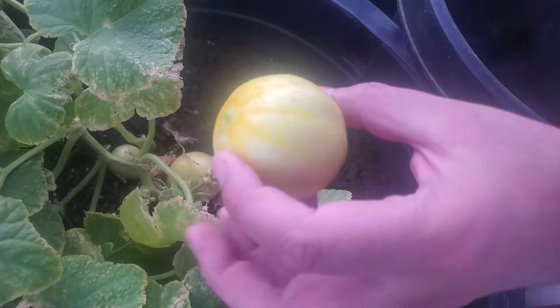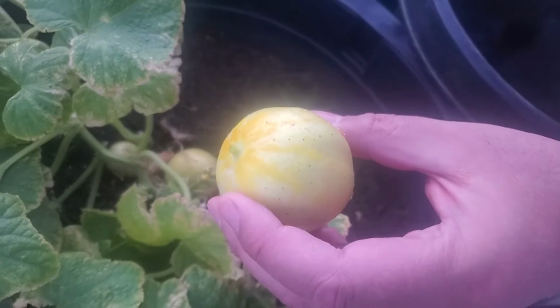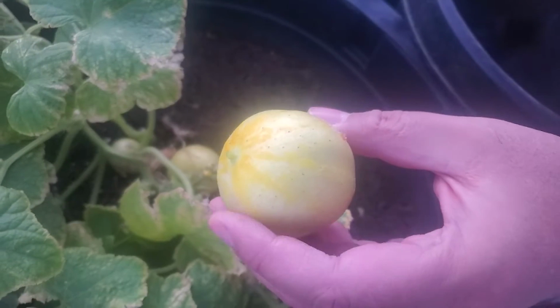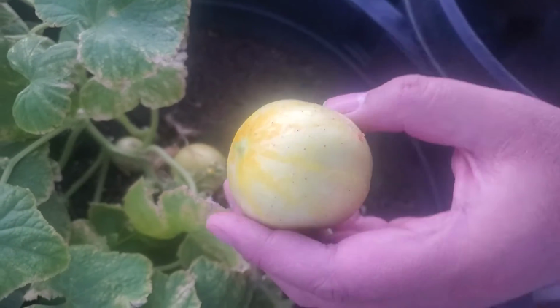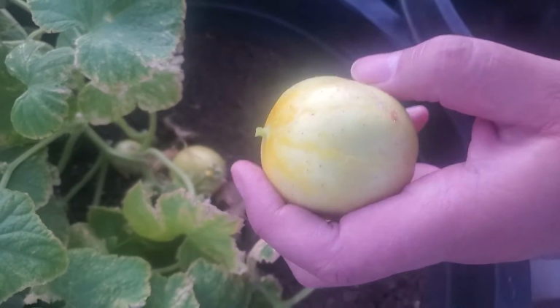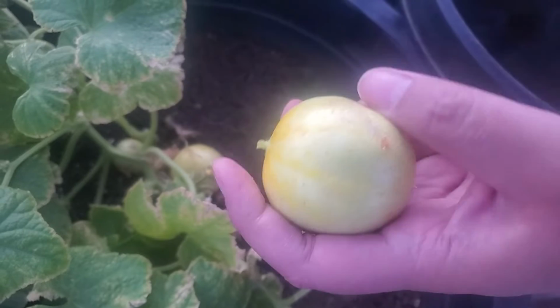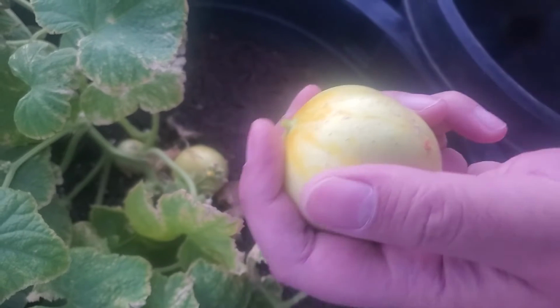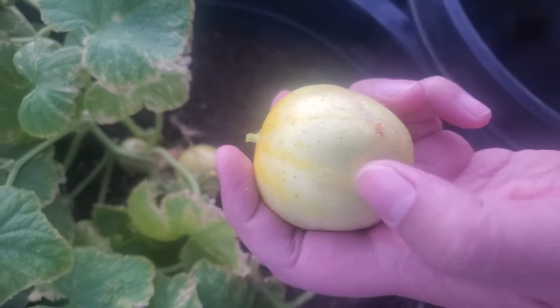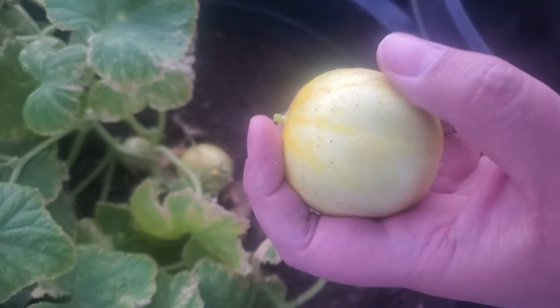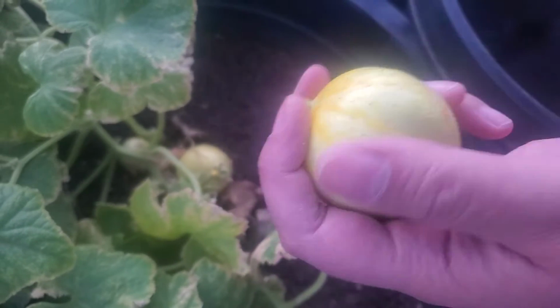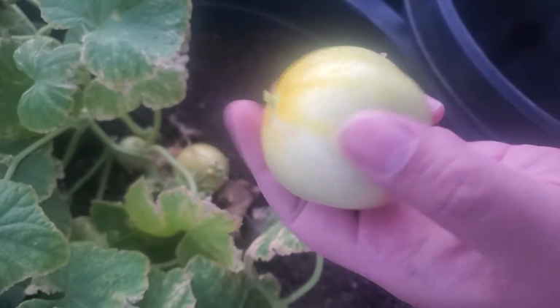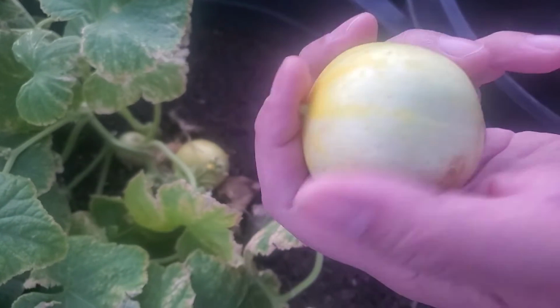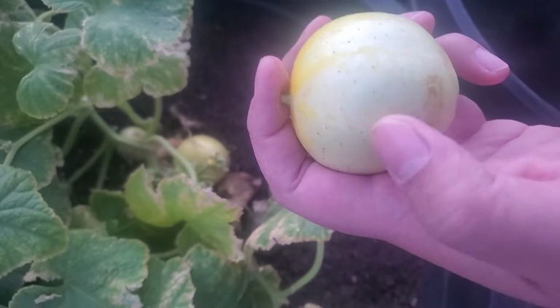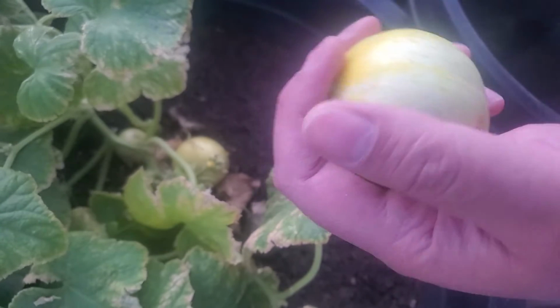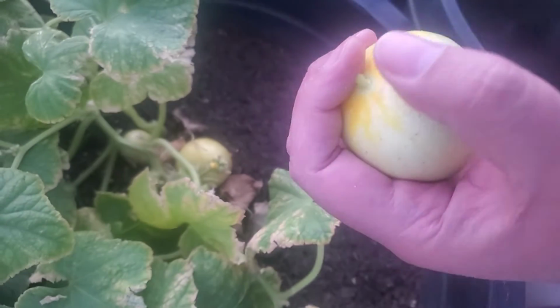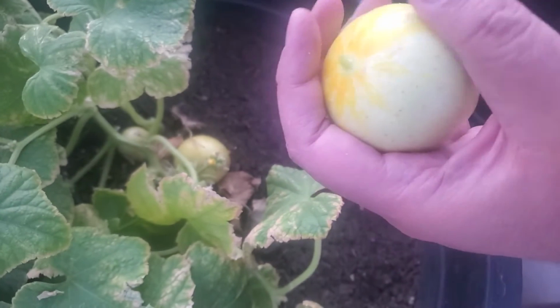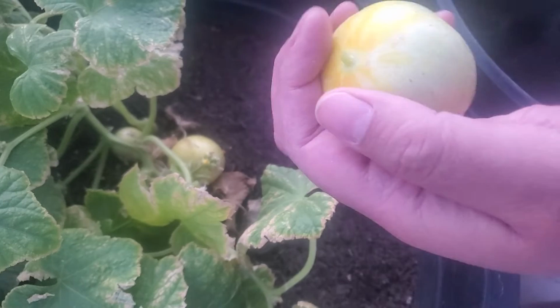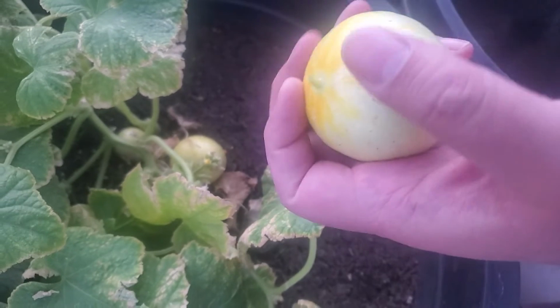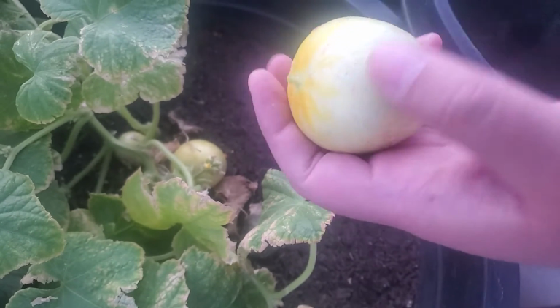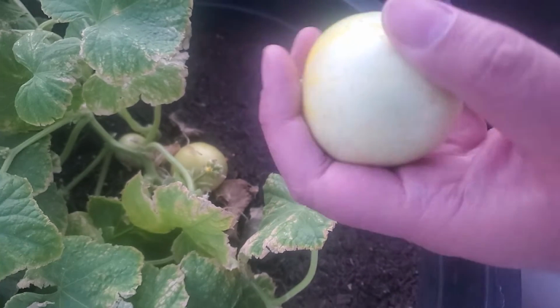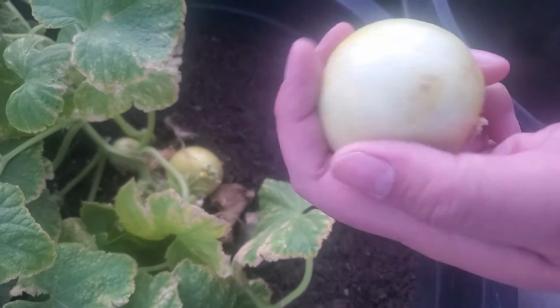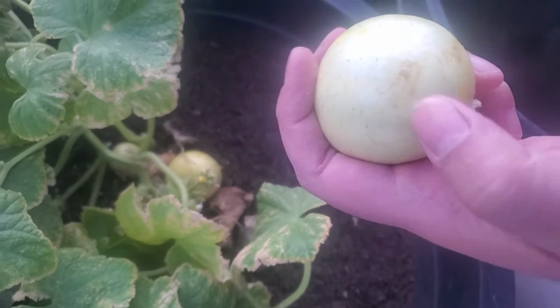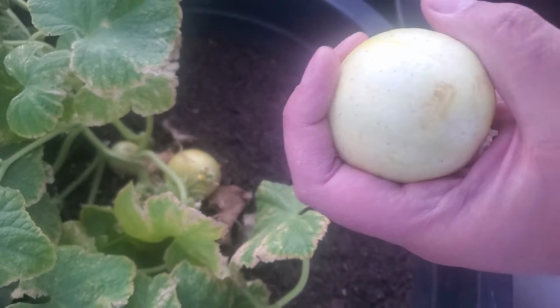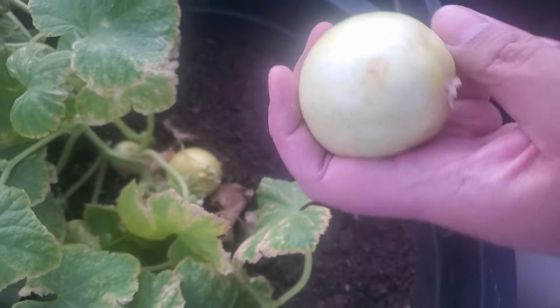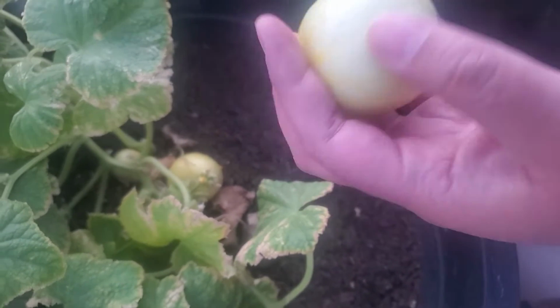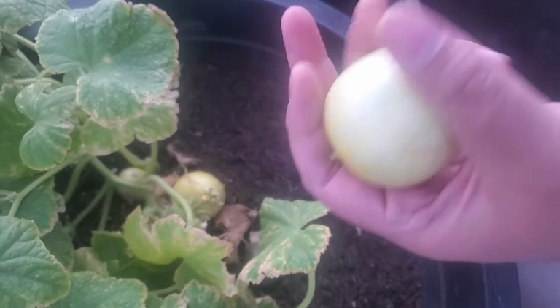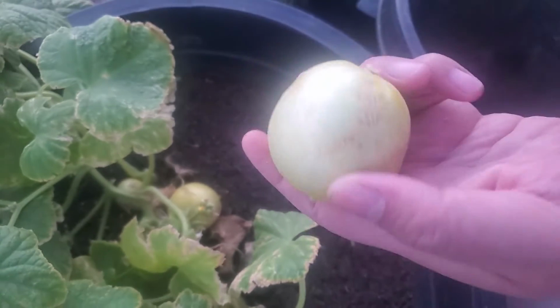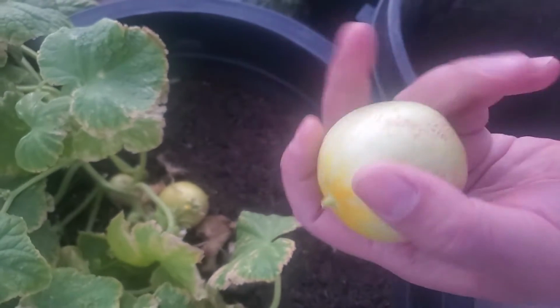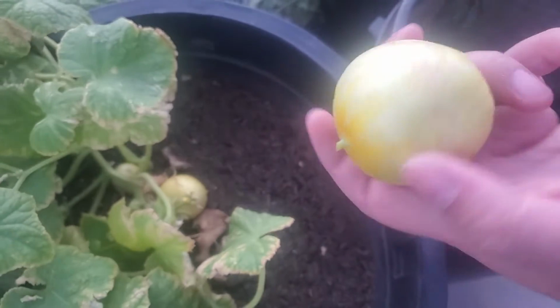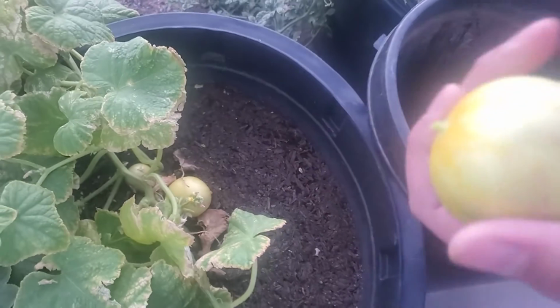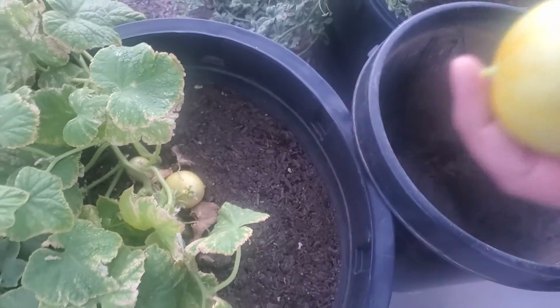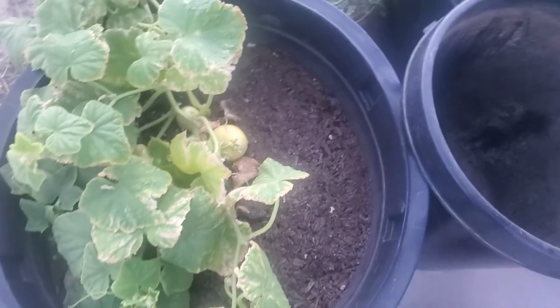The first thing that I can feel is that it is a little hairy — you do feel something on it, kind of like spiky stuff — but the skin is edible. I'm going to bring it over here to my cart.